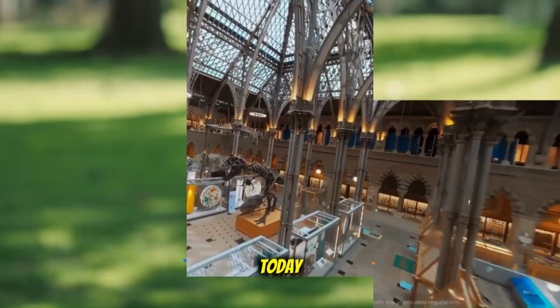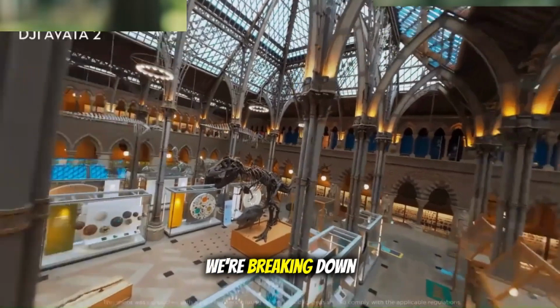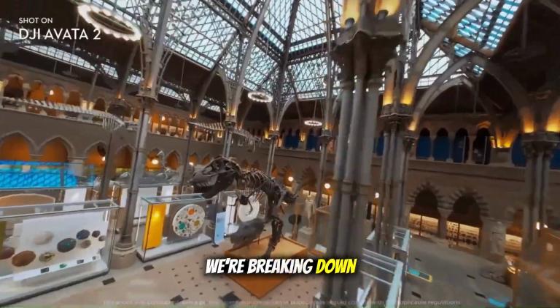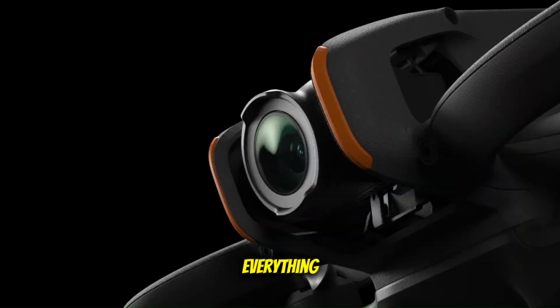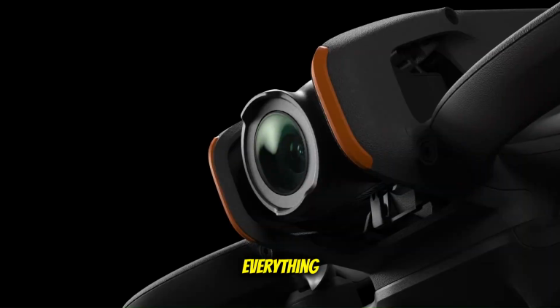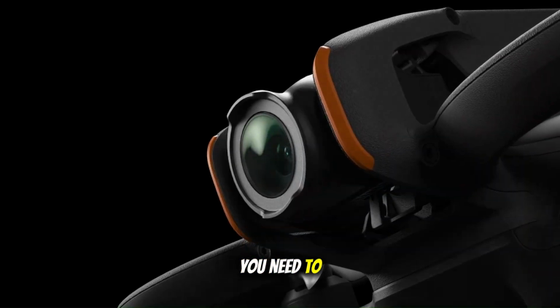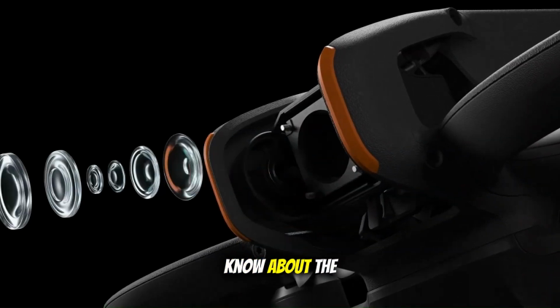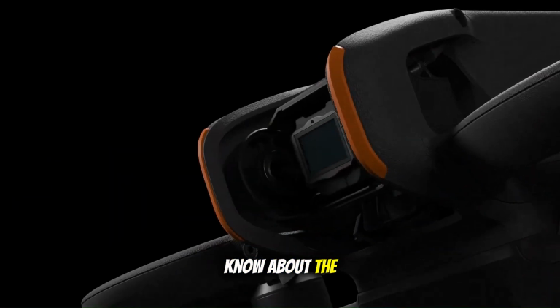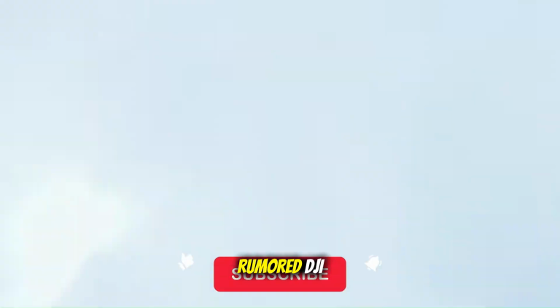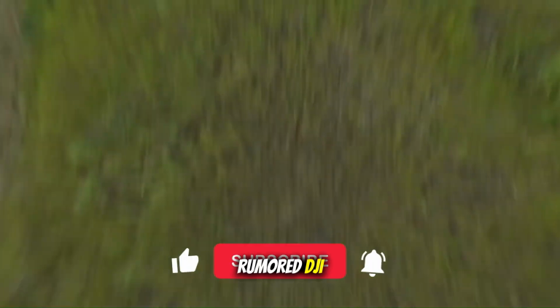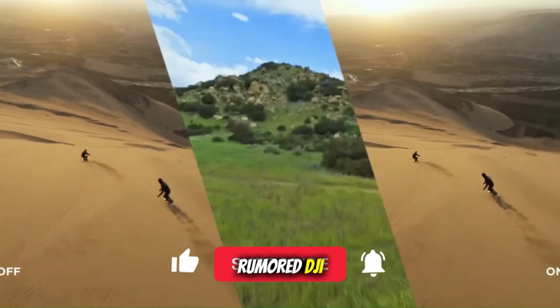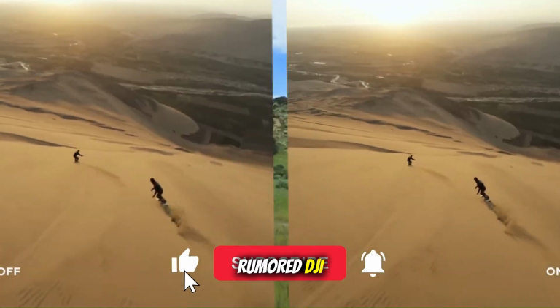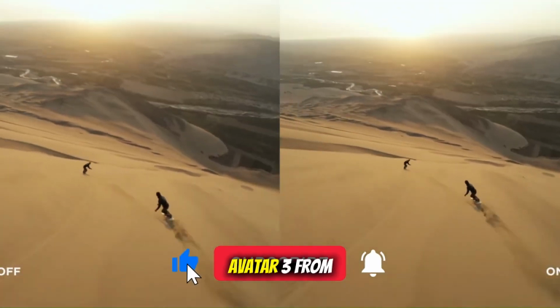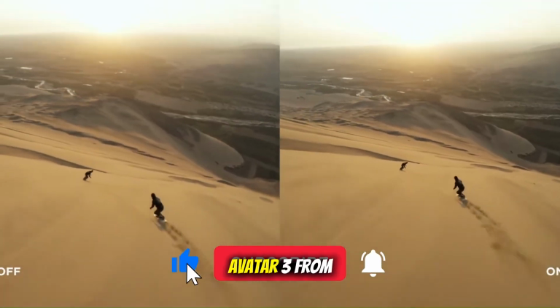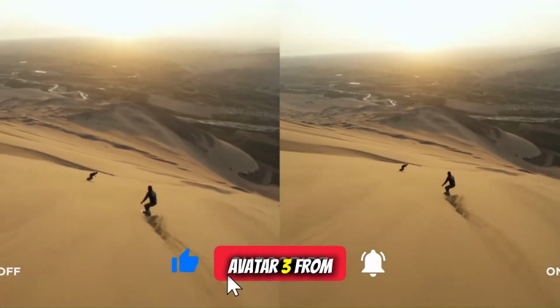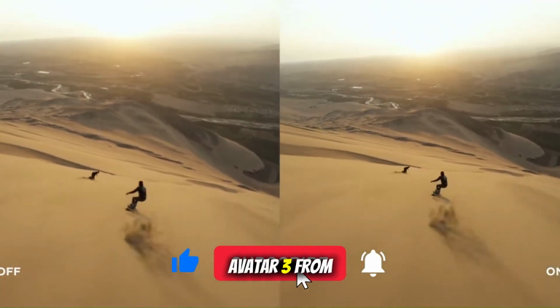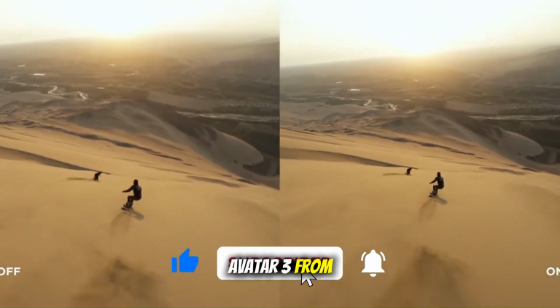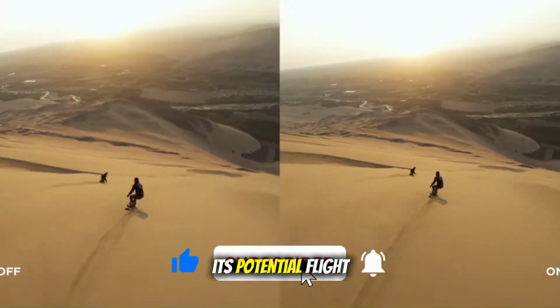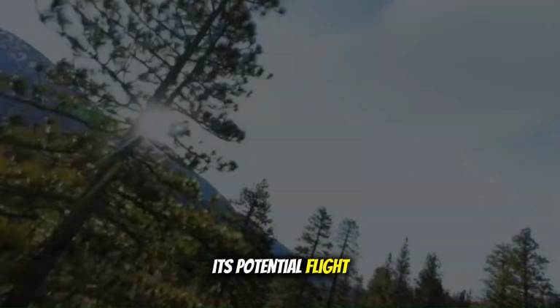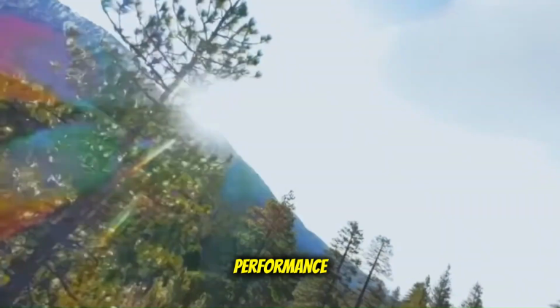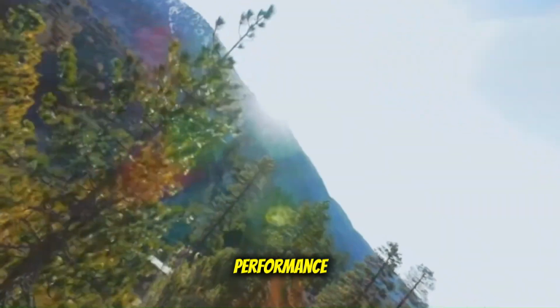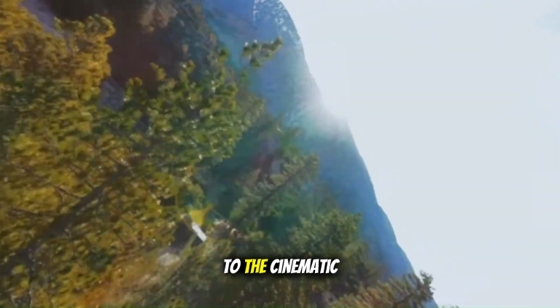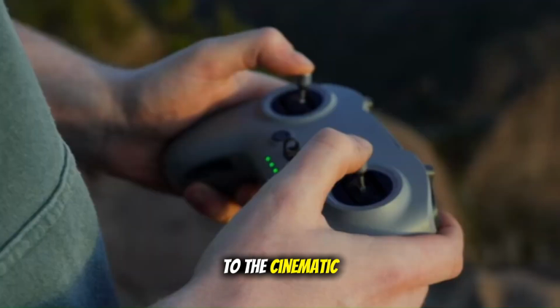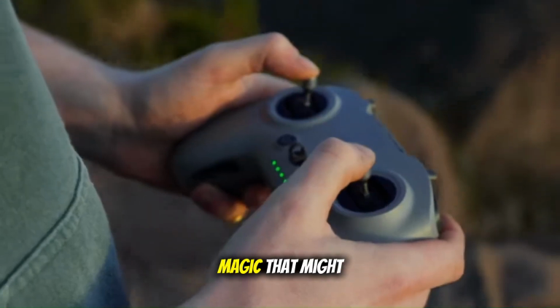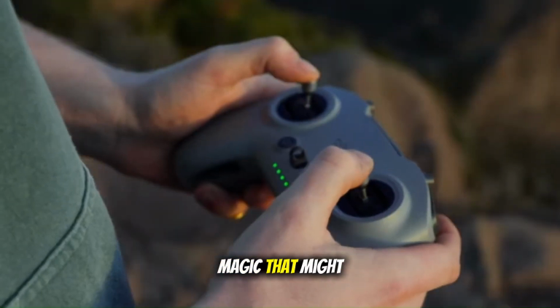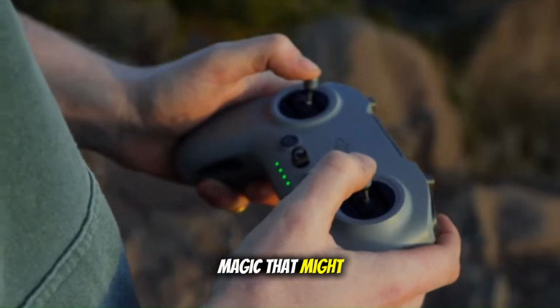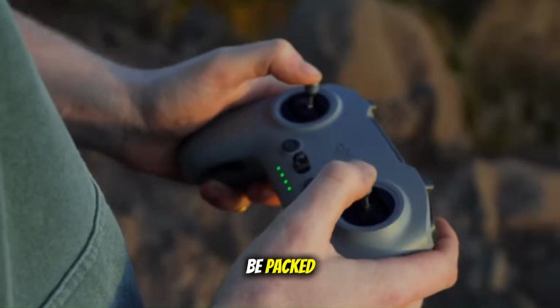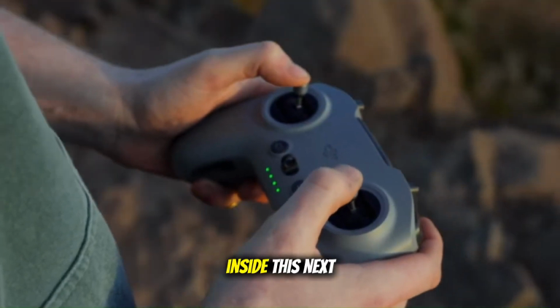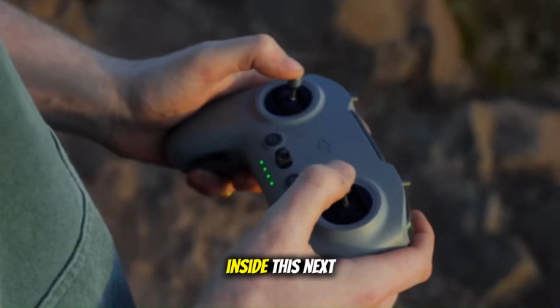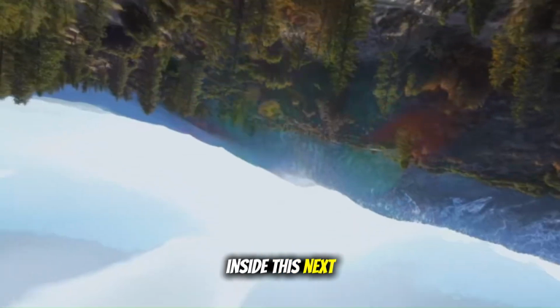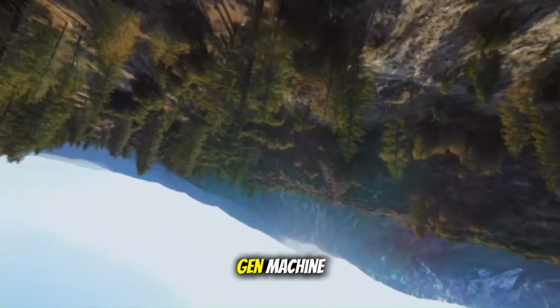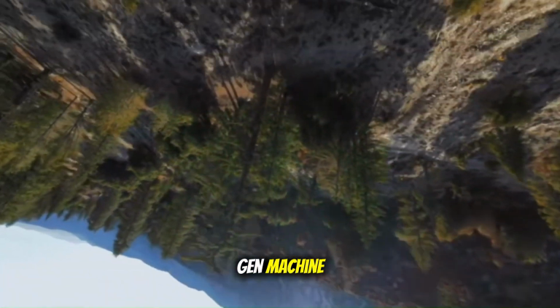Today, we're breaking down everything you need to know about the rumored DJI Avatar 3, from its potential flight performance to the cinematic magic that might be packed inside this next-gen machine.